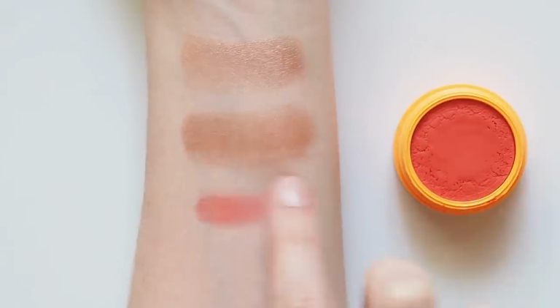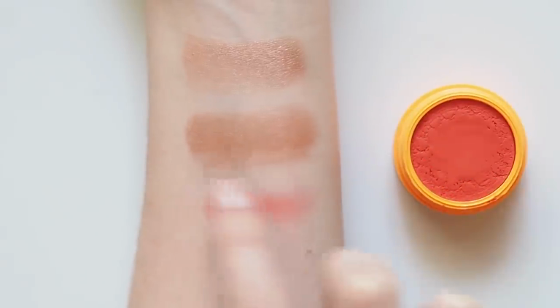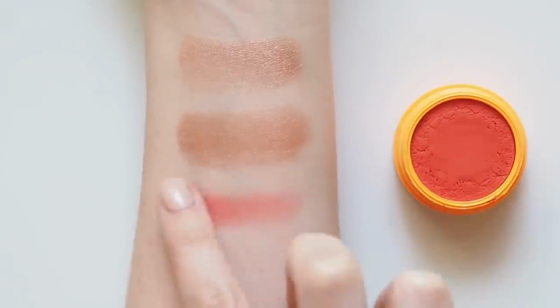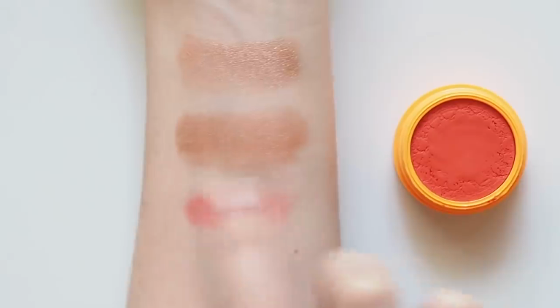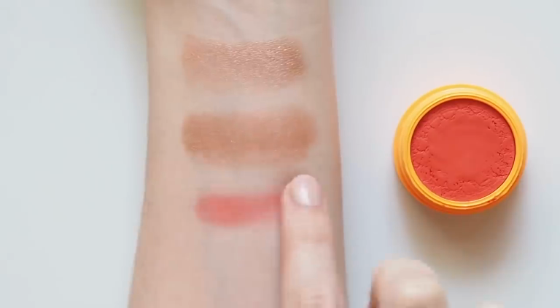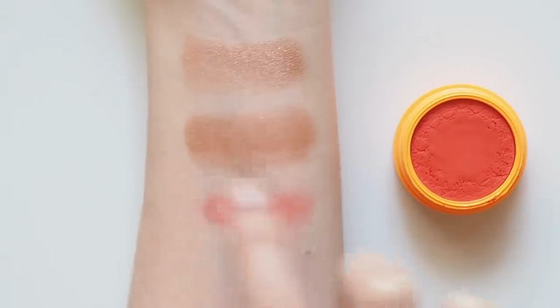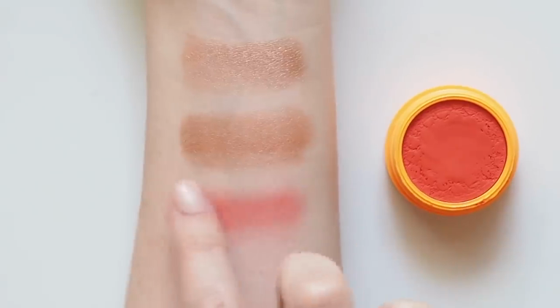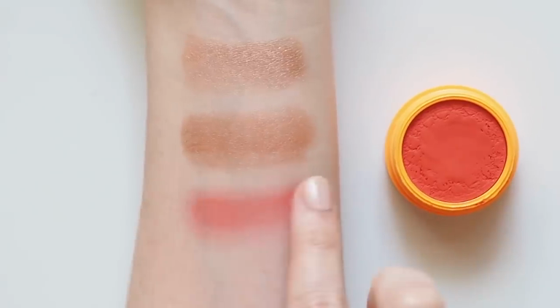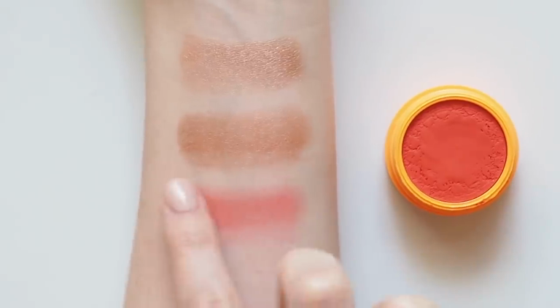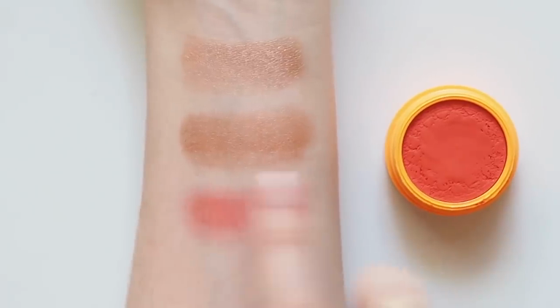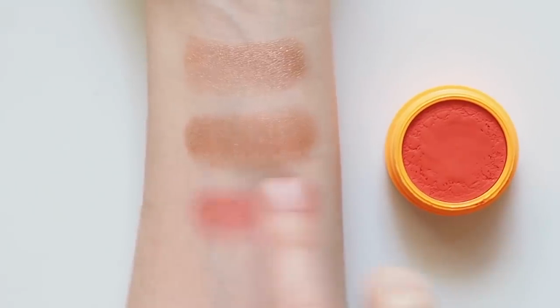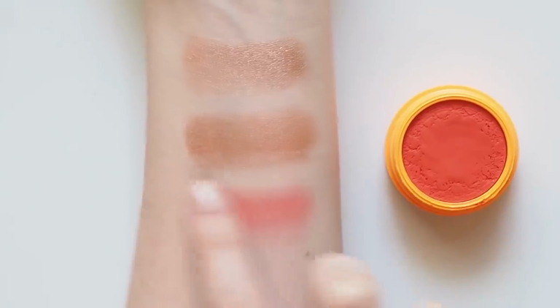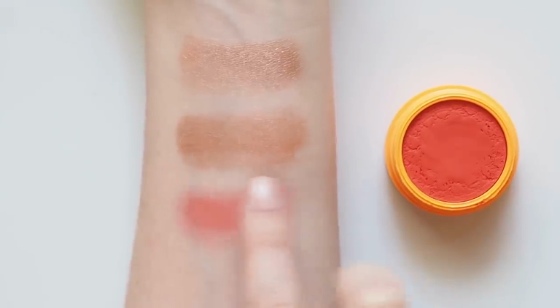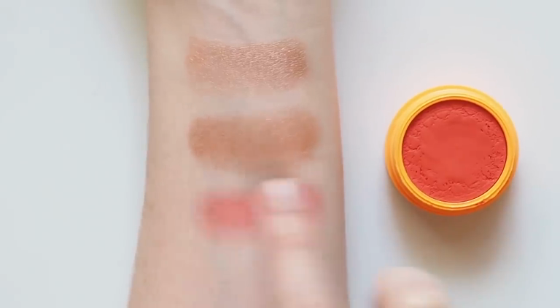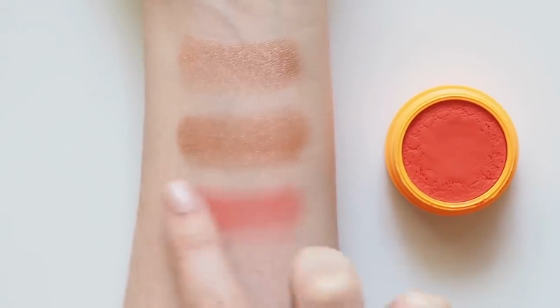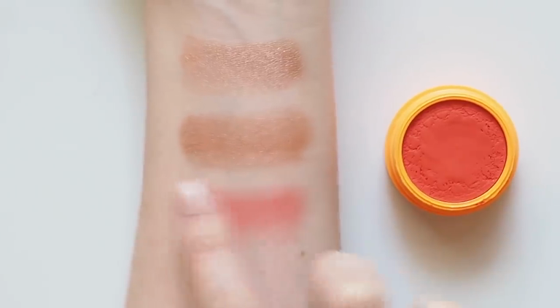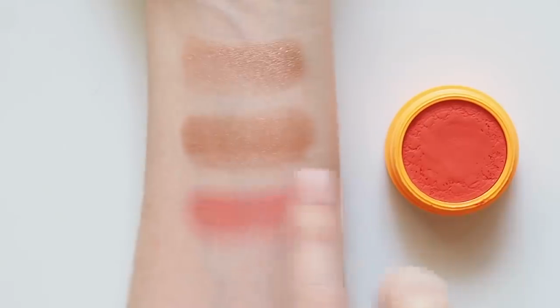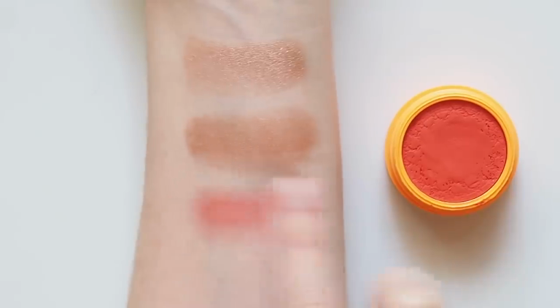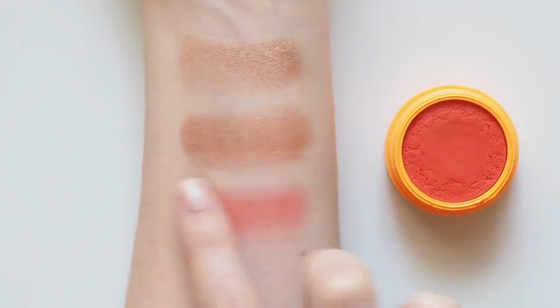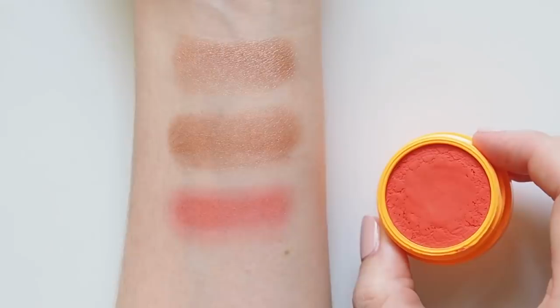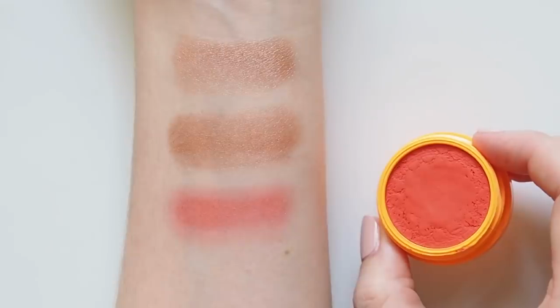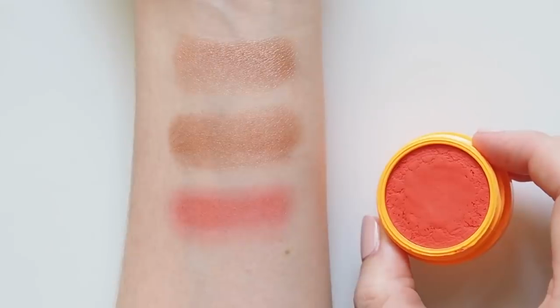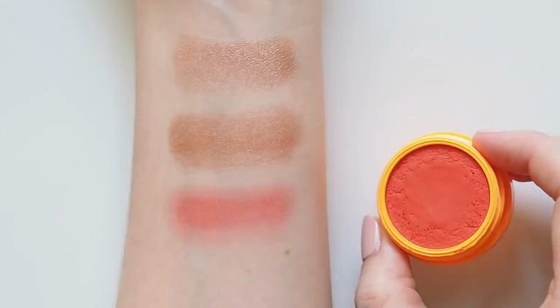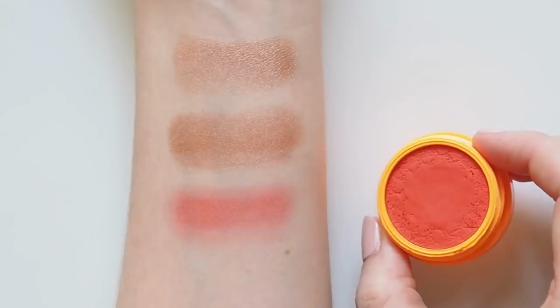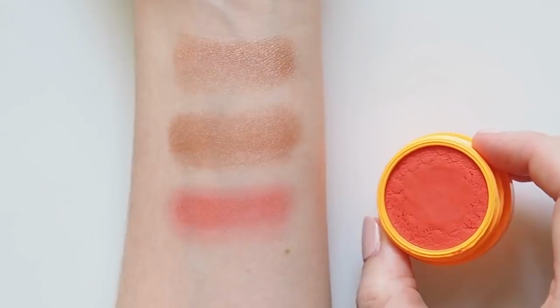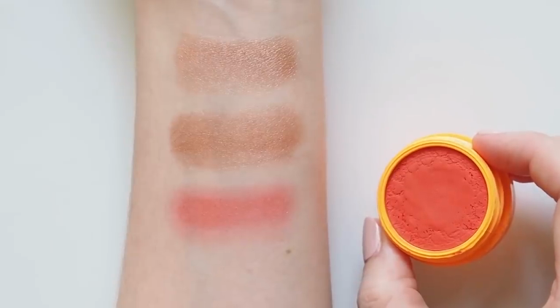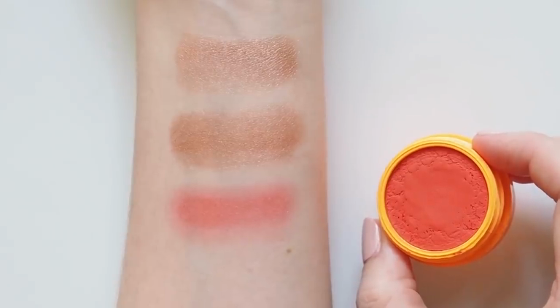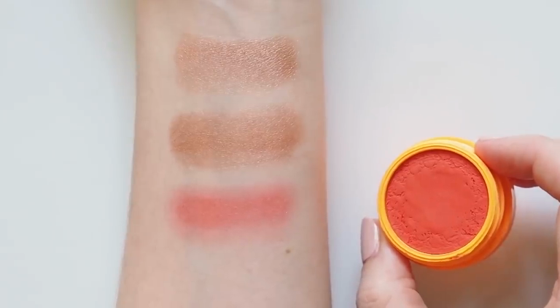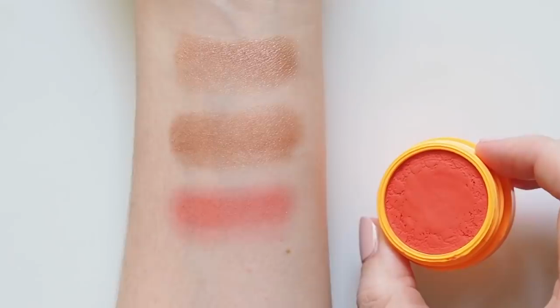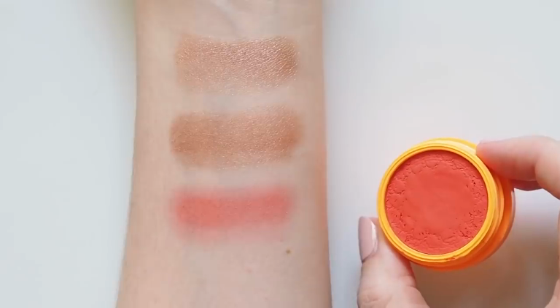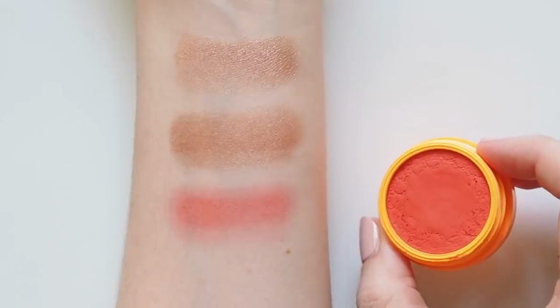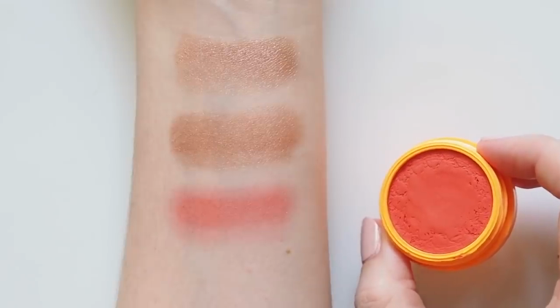The texture is closer to a cream than a powder so it's easy to blend out softly. The reason the packaging is orange rather than white like usual is because this is actually a shadow I got to press myself when I visited Colourpop's HQ last summer — still have a fun behind-the-scenes video on the way from that.